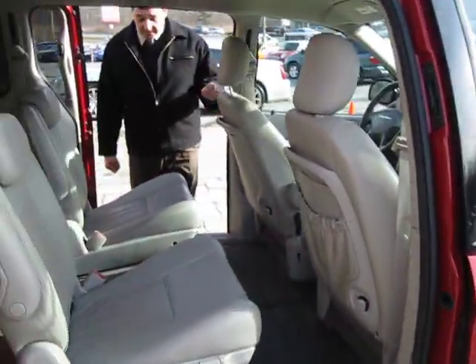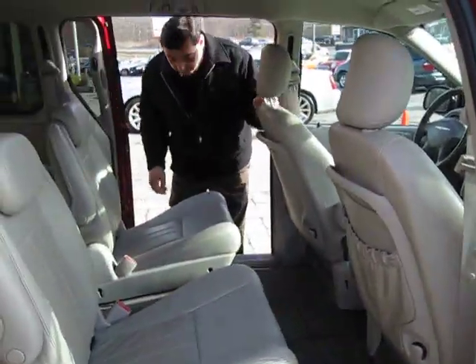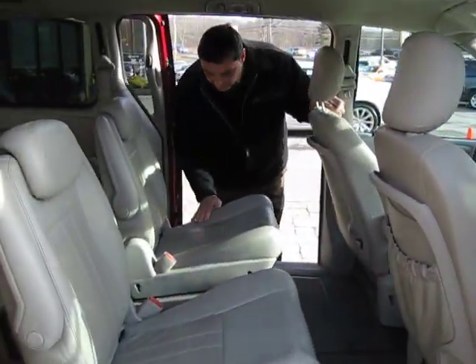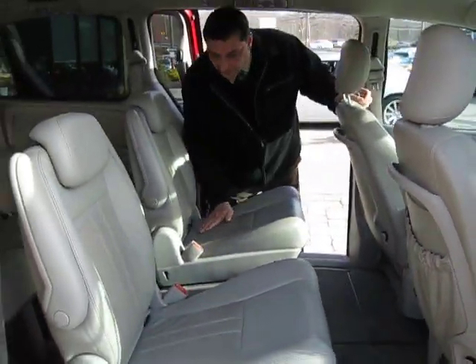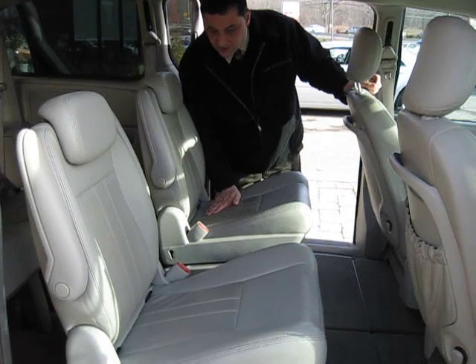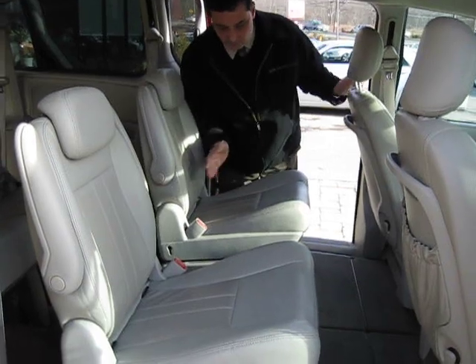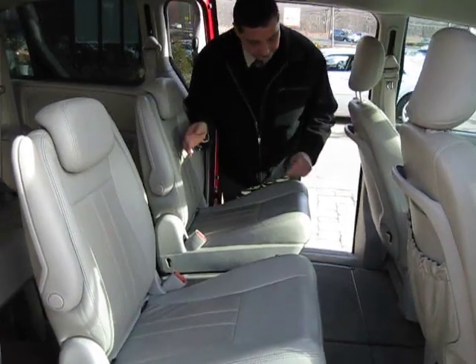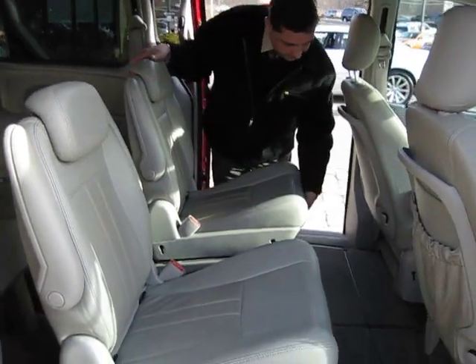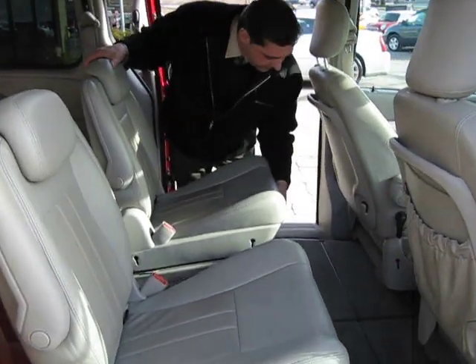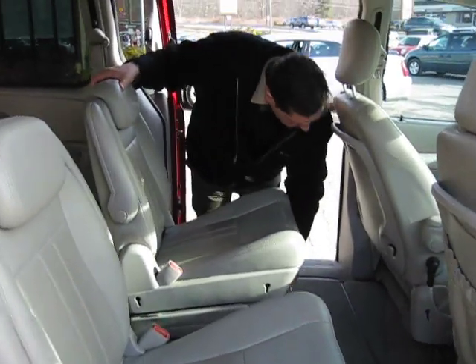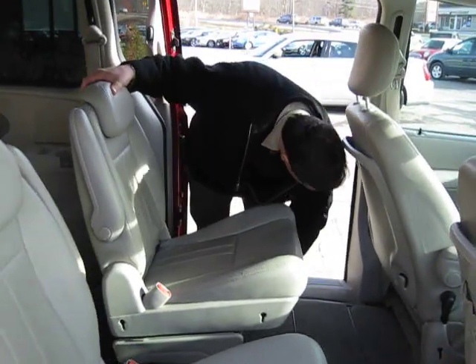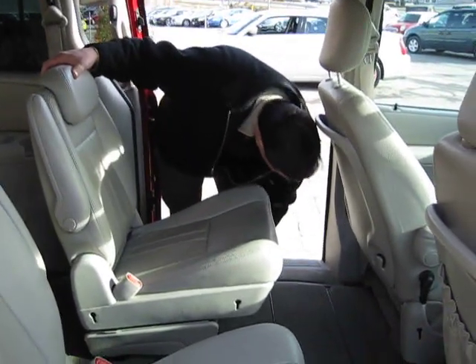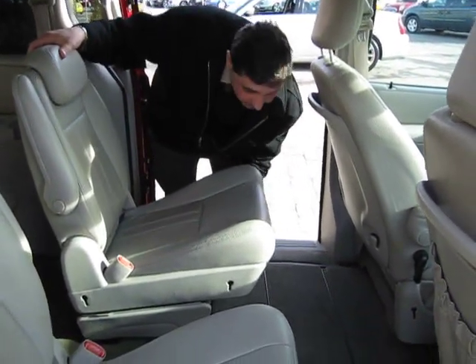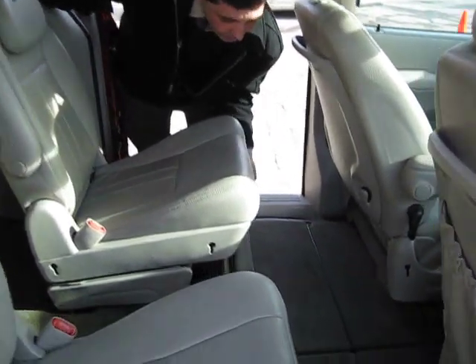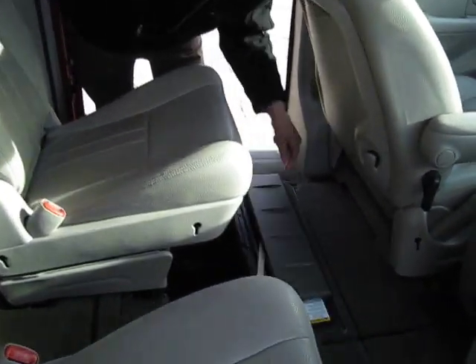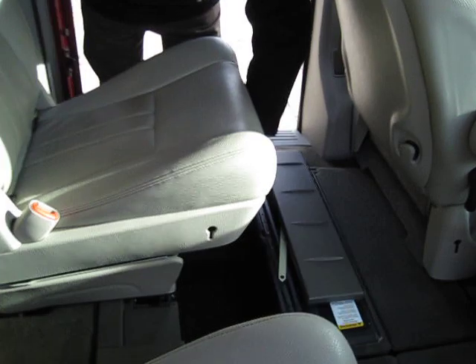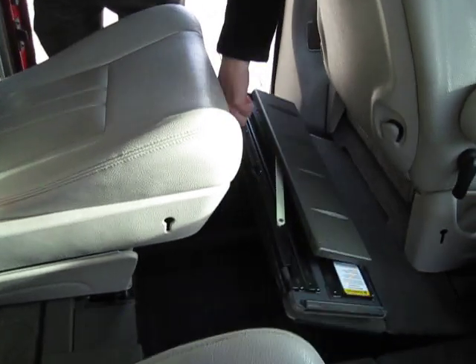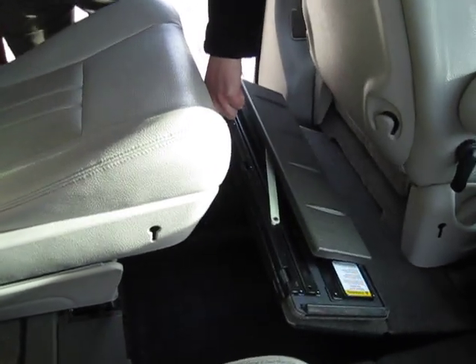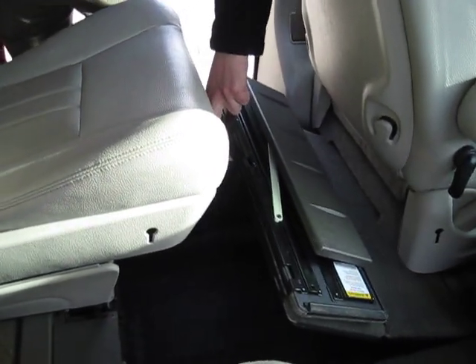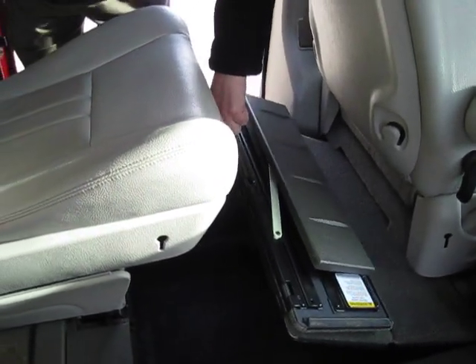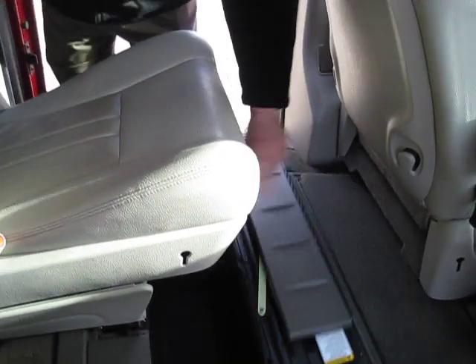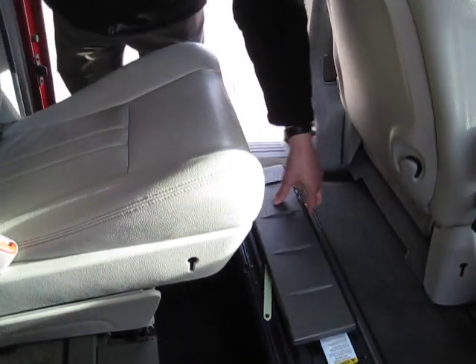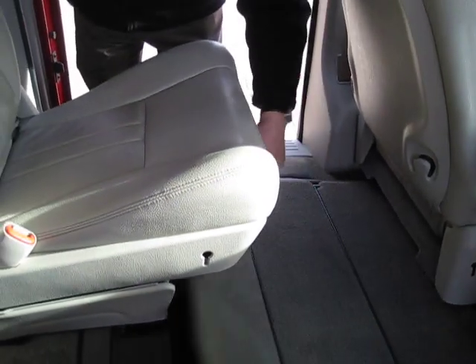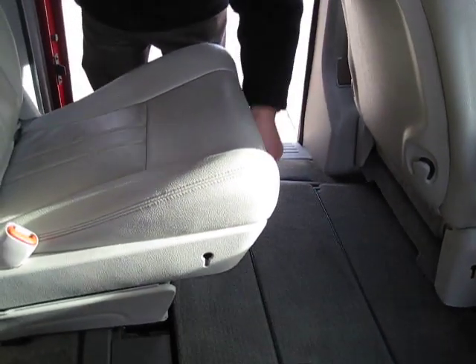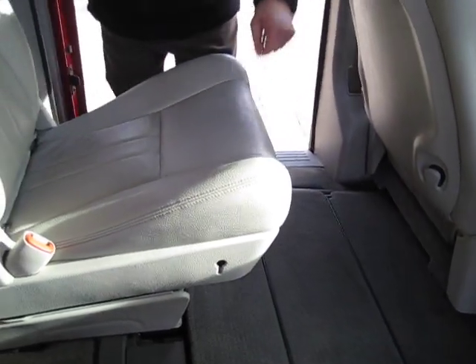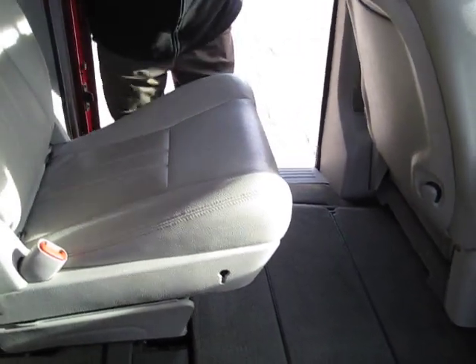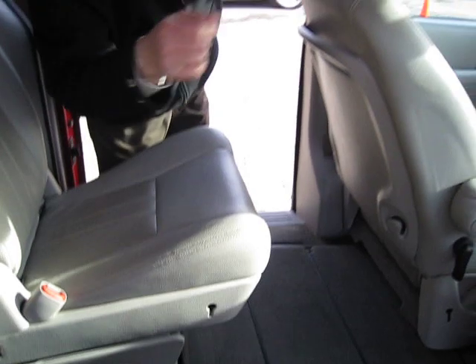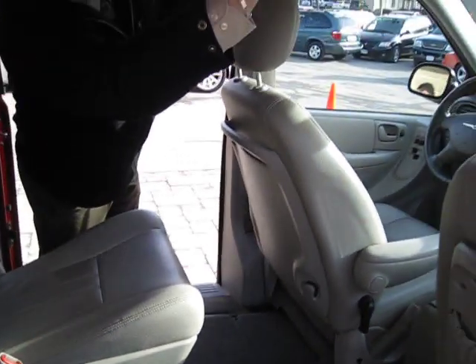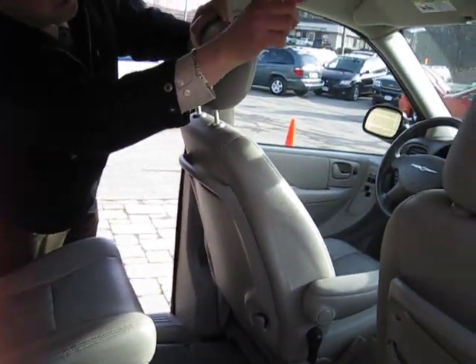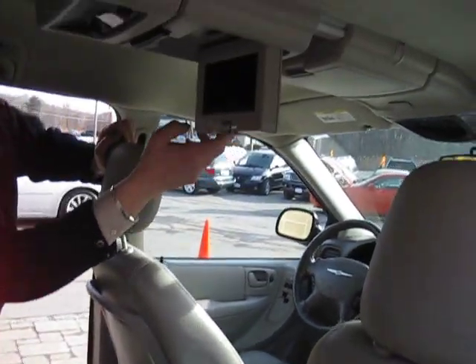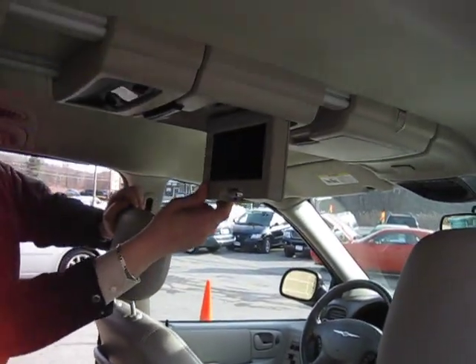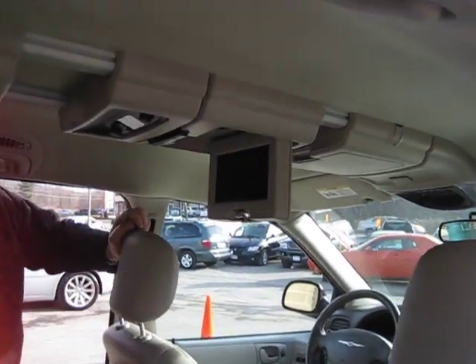In the second row you have captain's chairs that move back and forth. You also have a stowing area where the seats stow right into the floor, or you can store things in the floor for storage. Up above there is a DVD player.